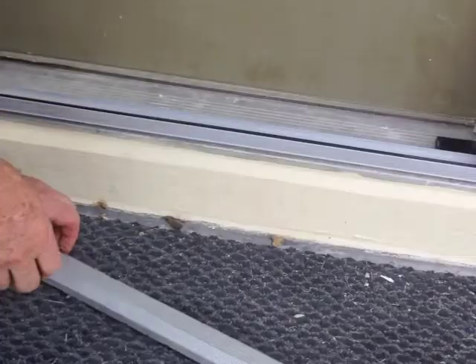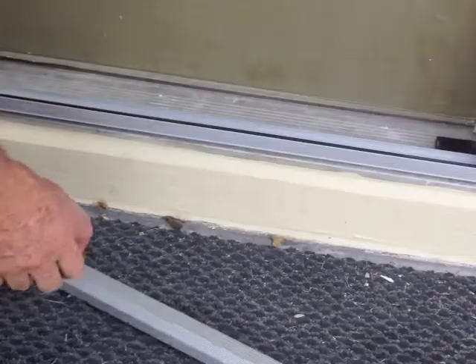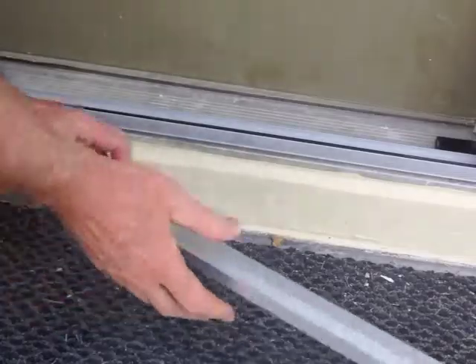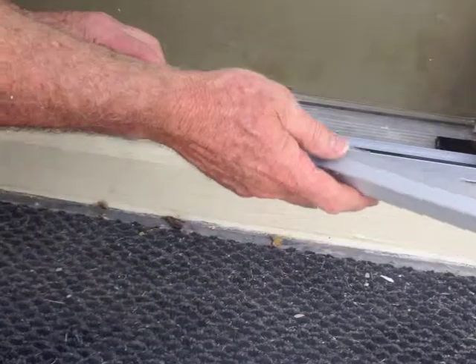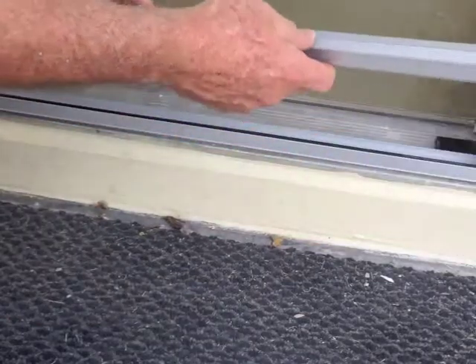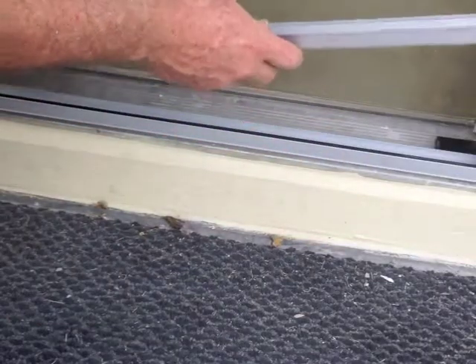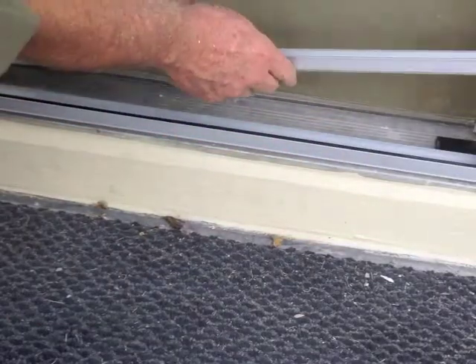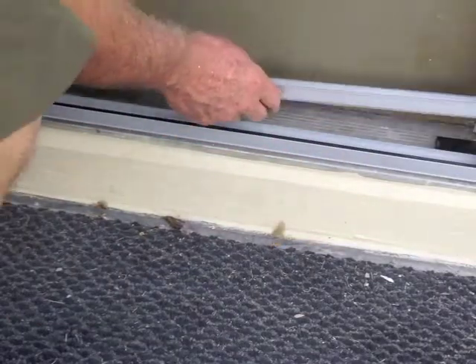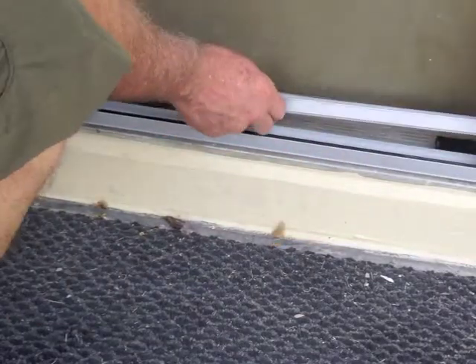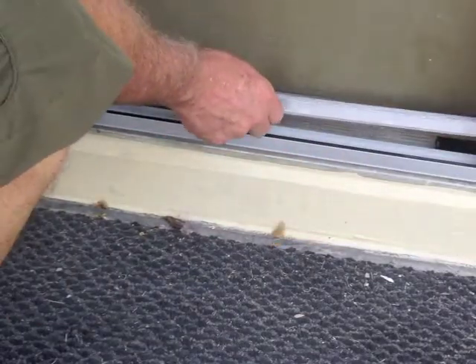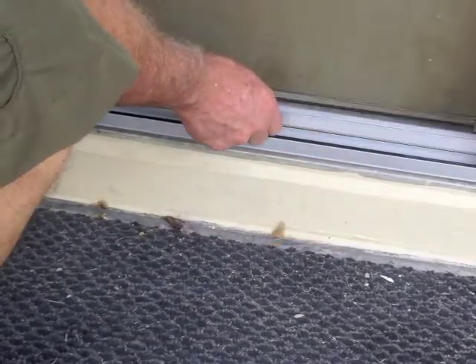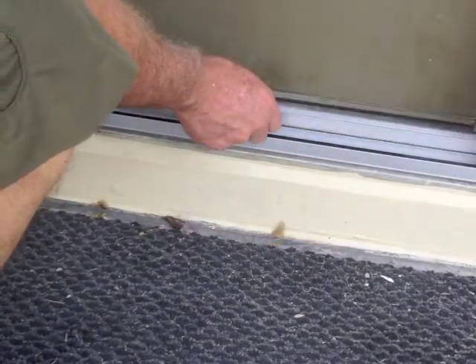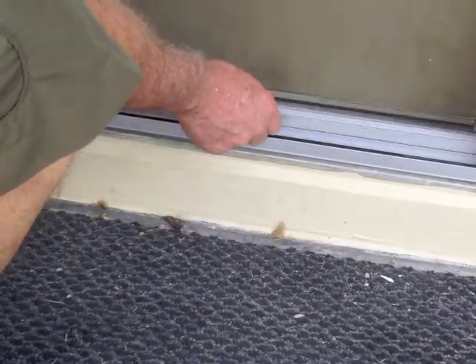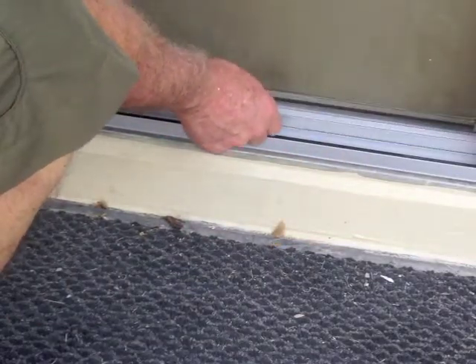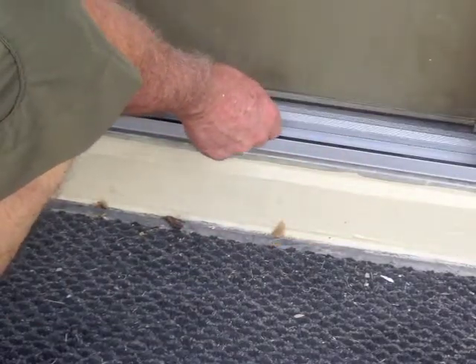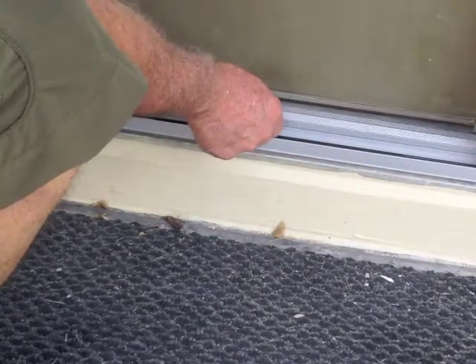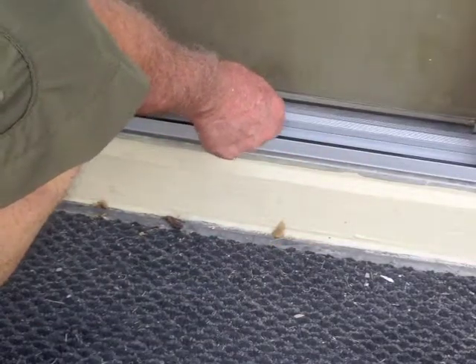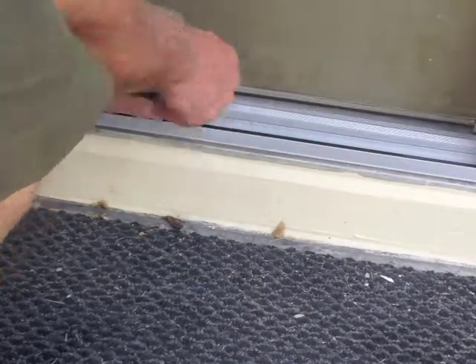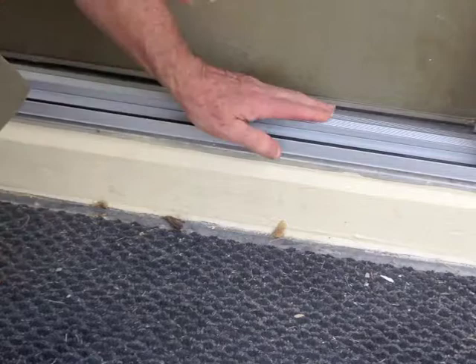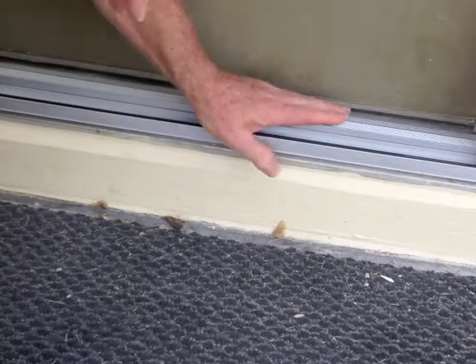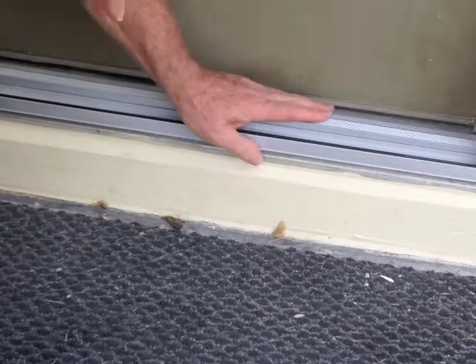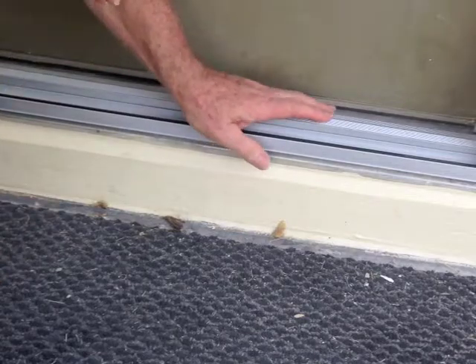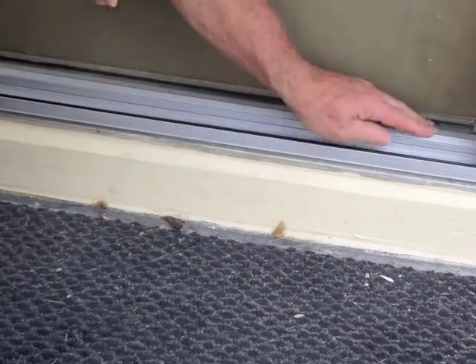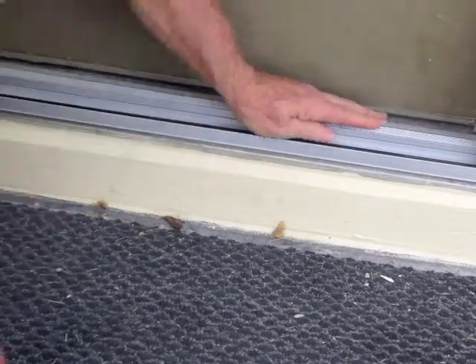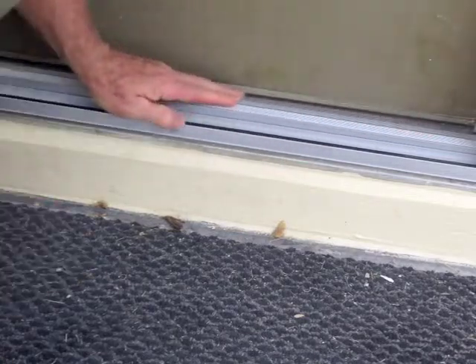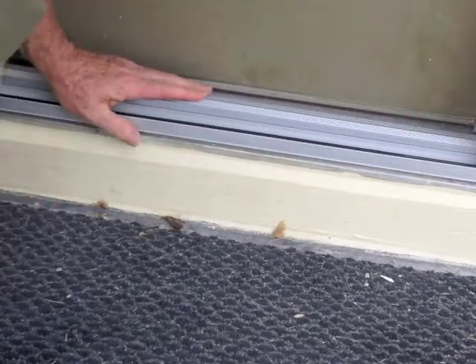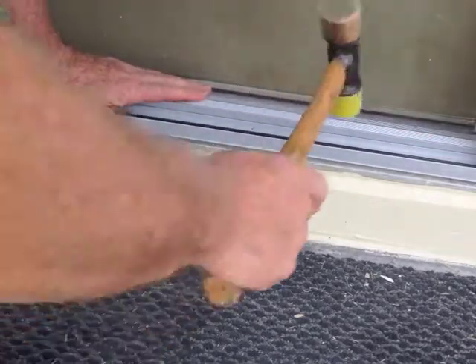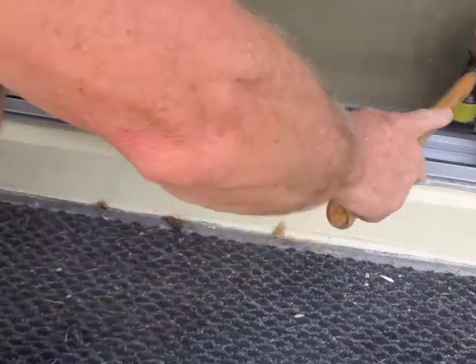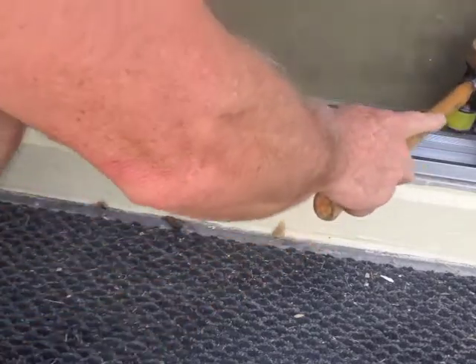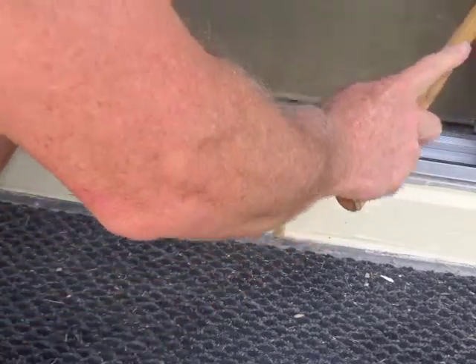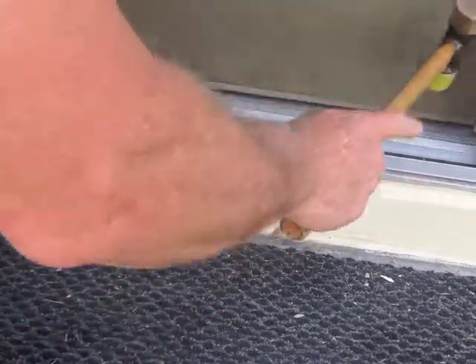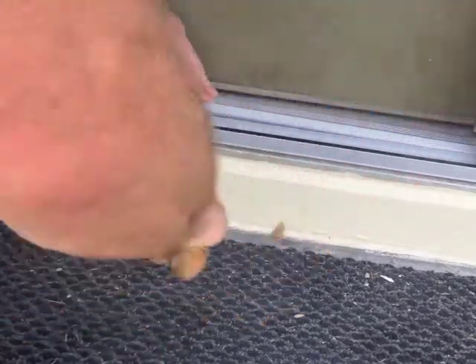With the blocks in place, we simply put the threshold adapter down onto the blocks and tap them into place.